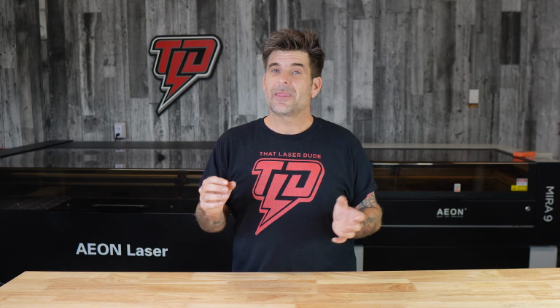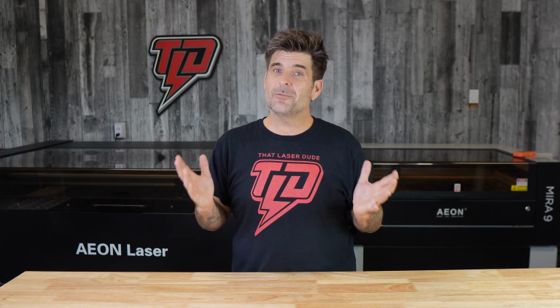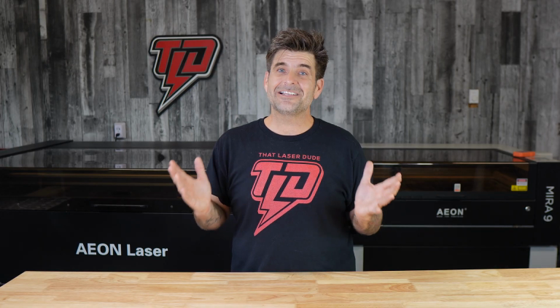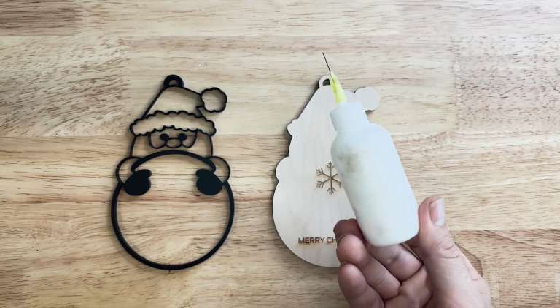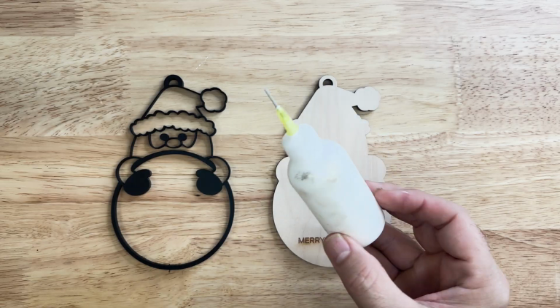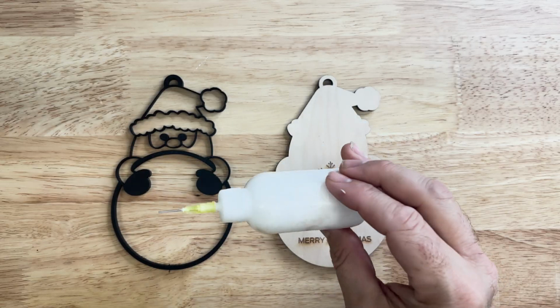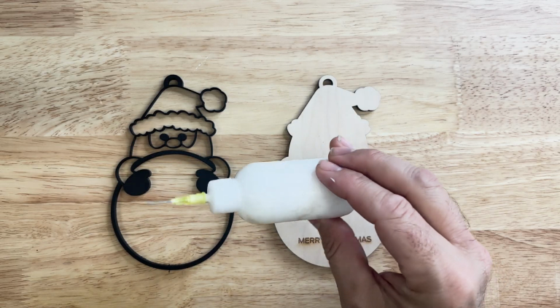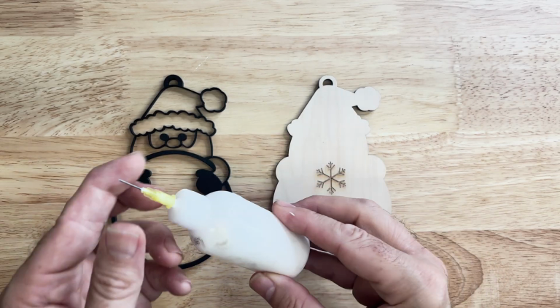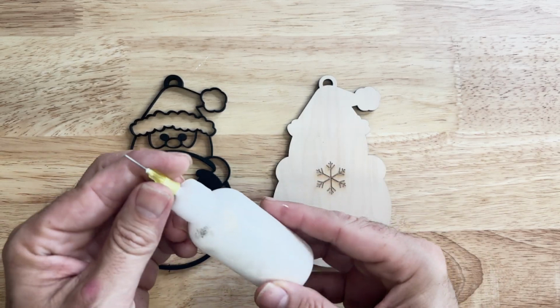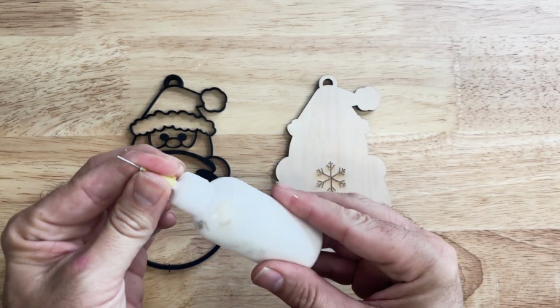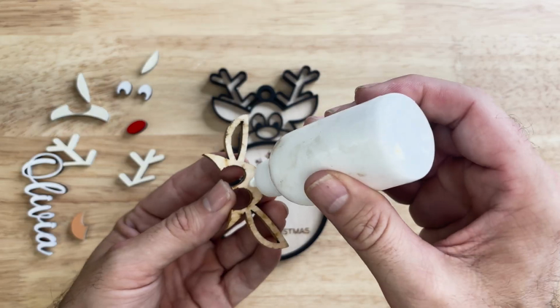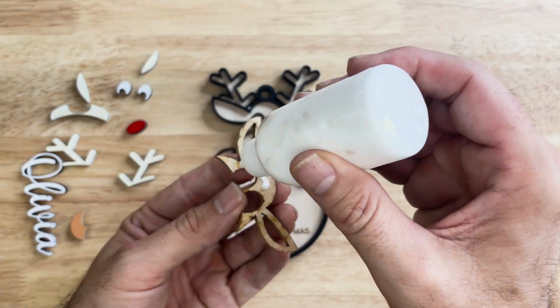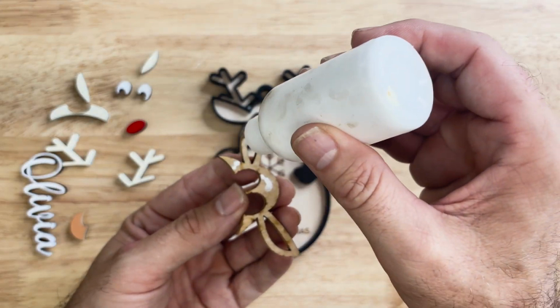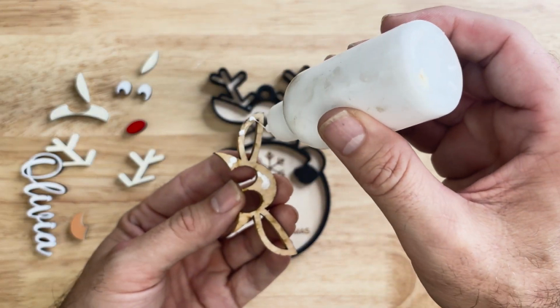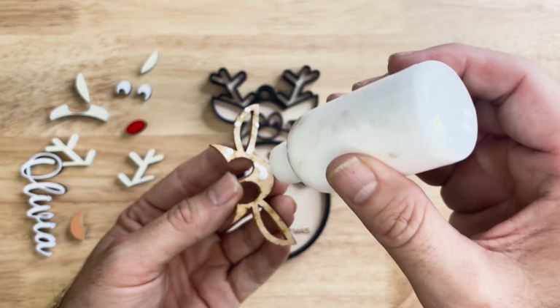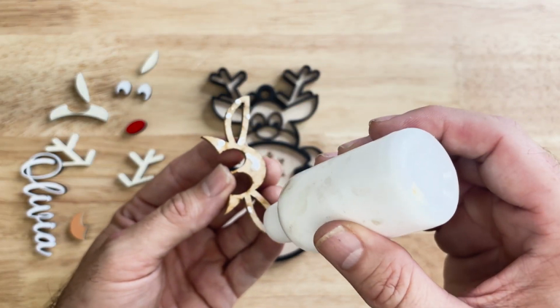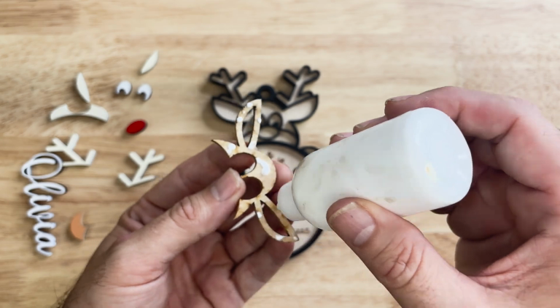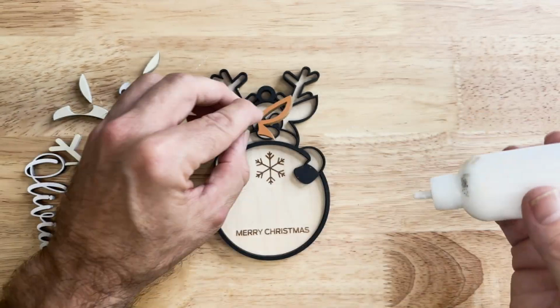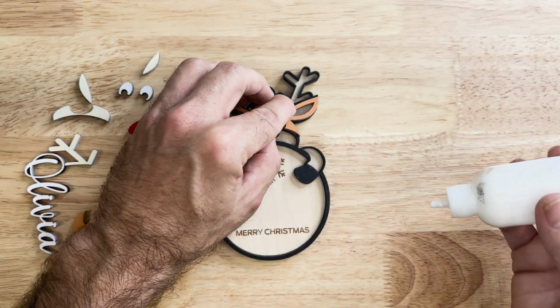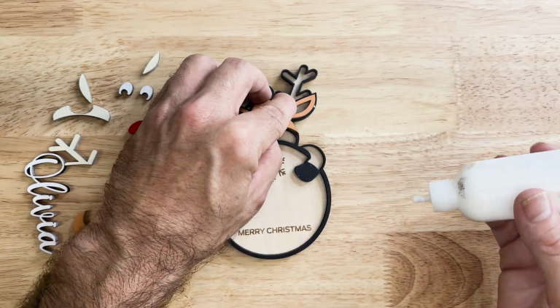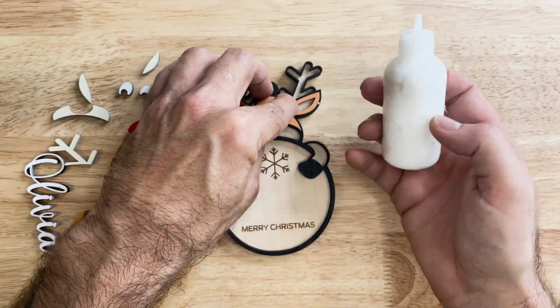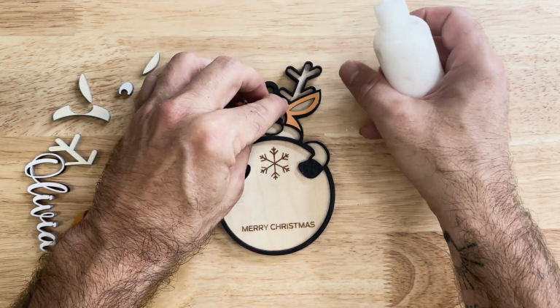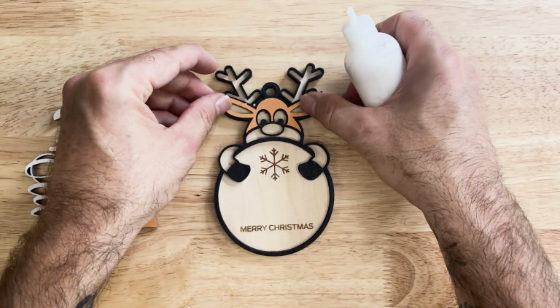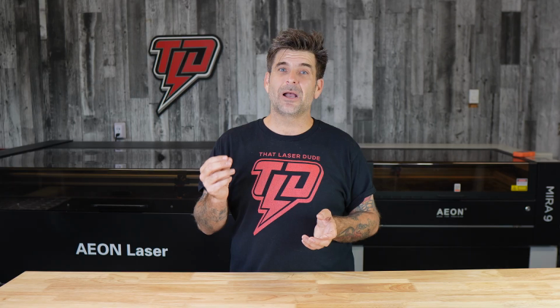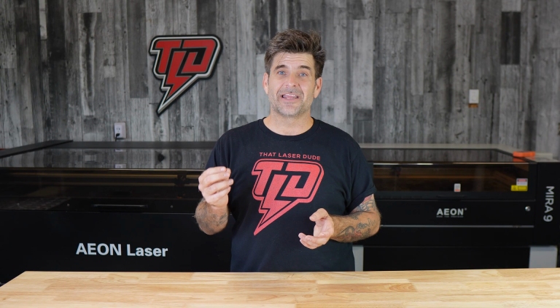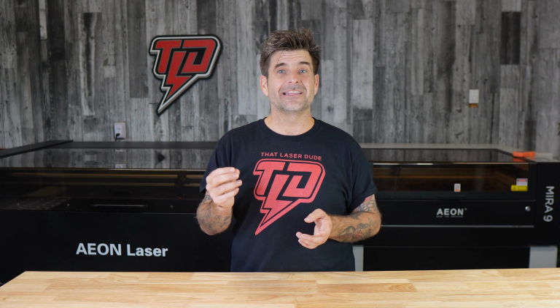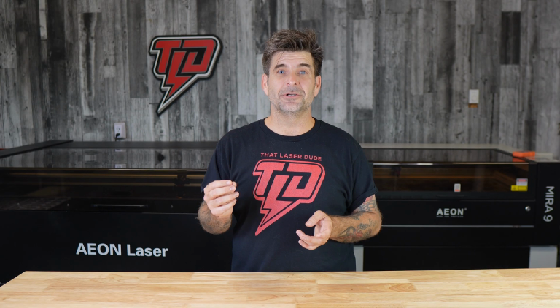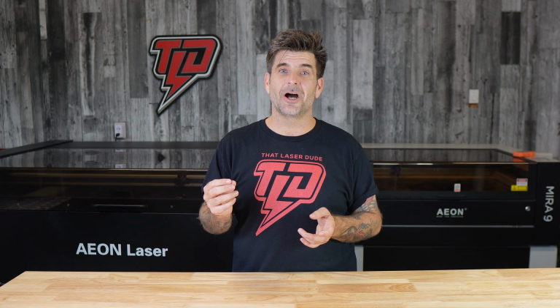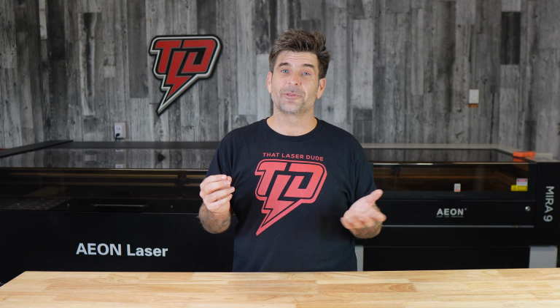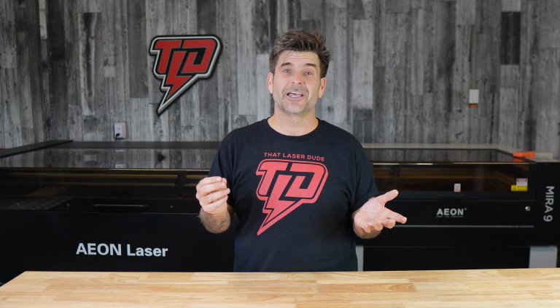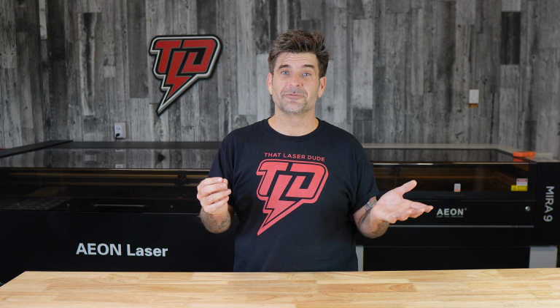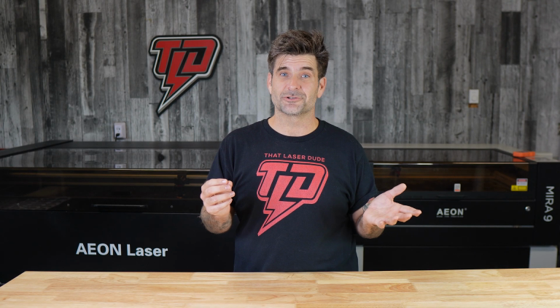Are you a messy gluer? I use these little application bottles and I find I can glue much smaller pieces and keep things a lot cleaner. I've got a link on my website at ThatLaserDude.com under things I use if you're interested.